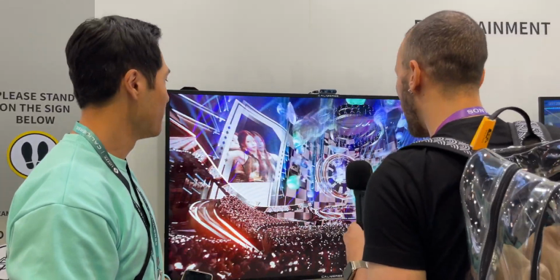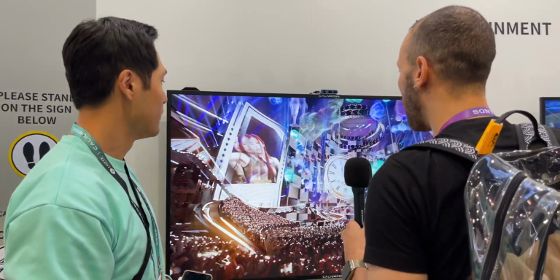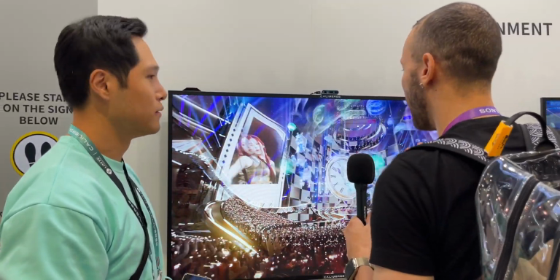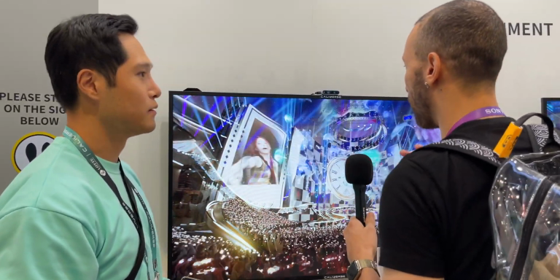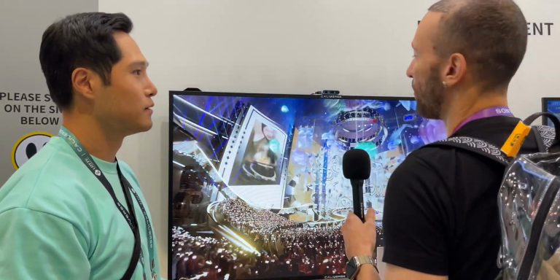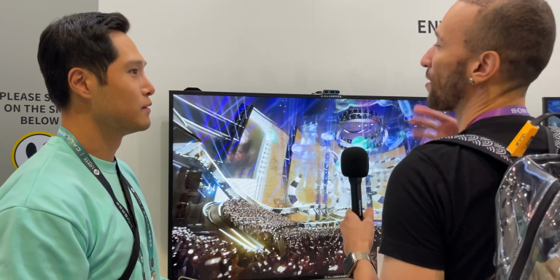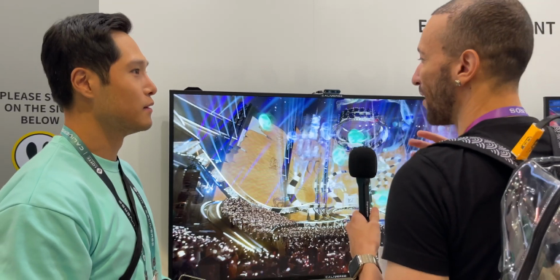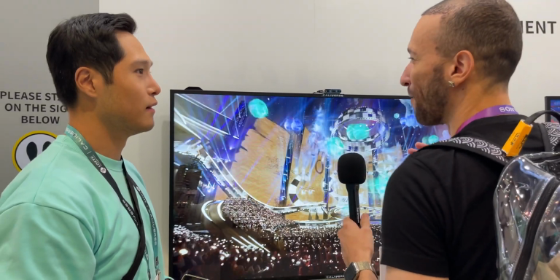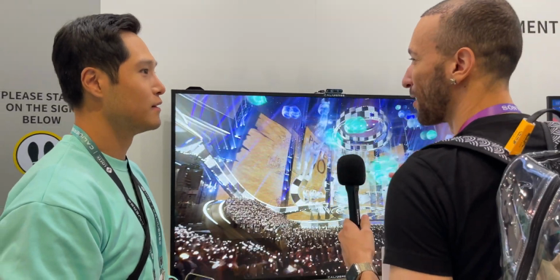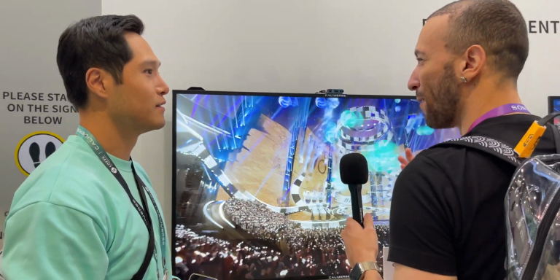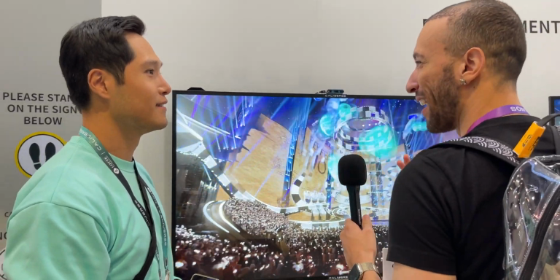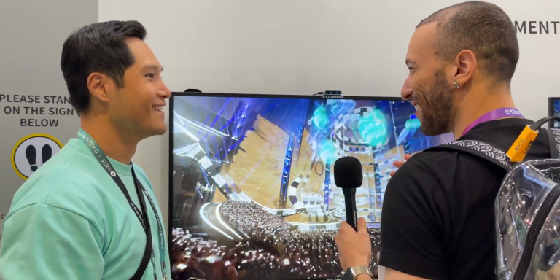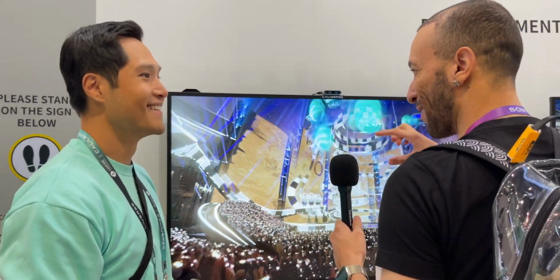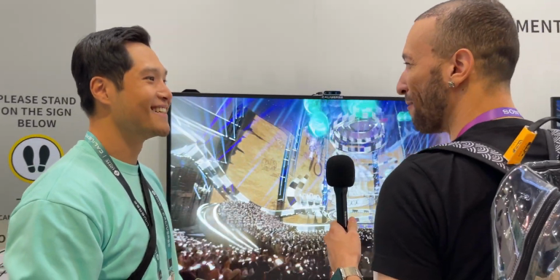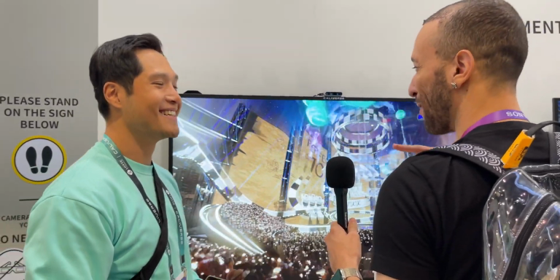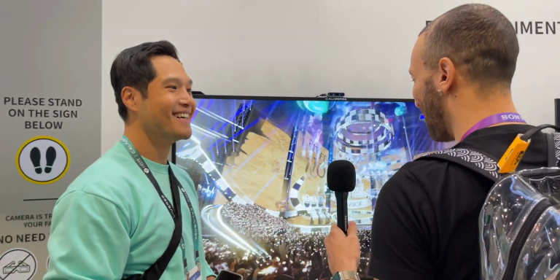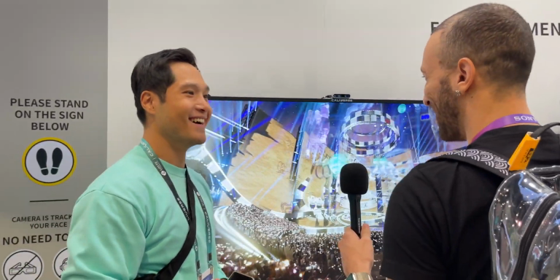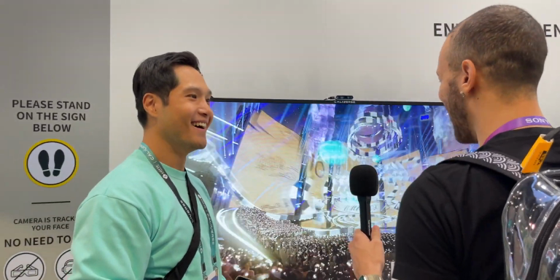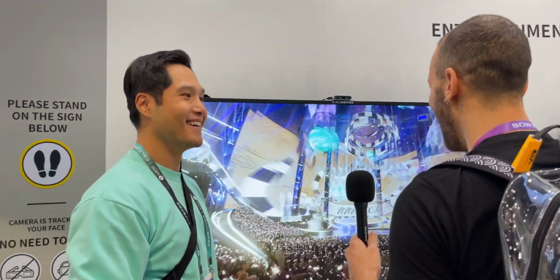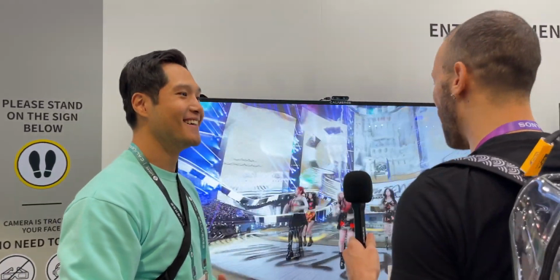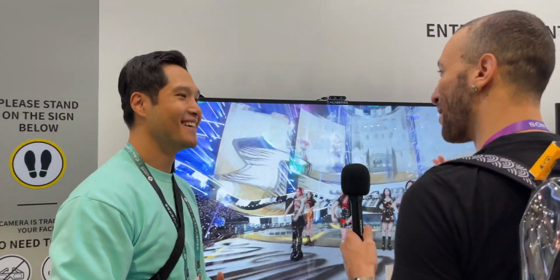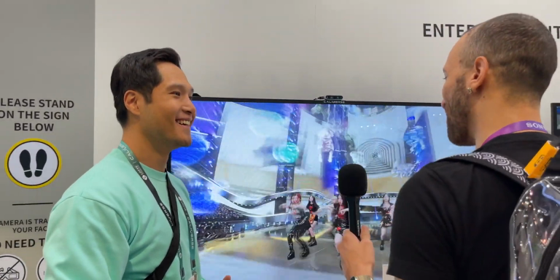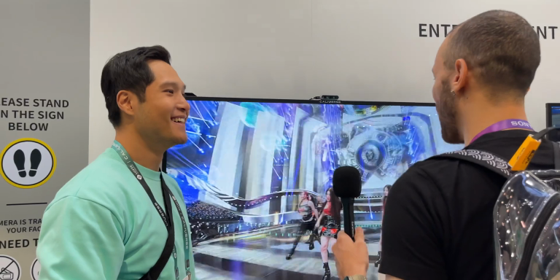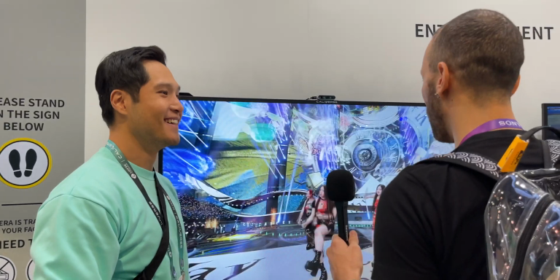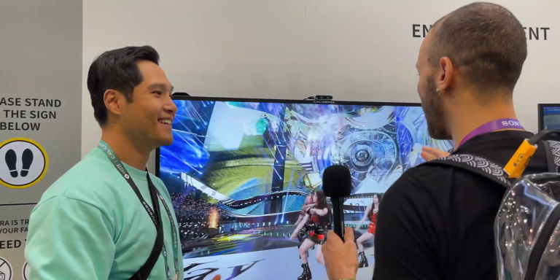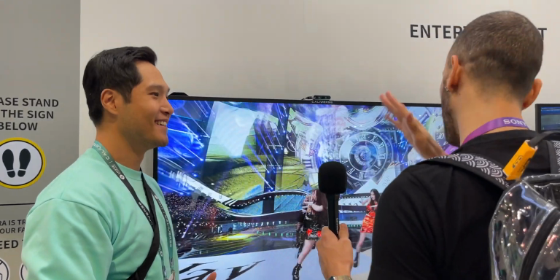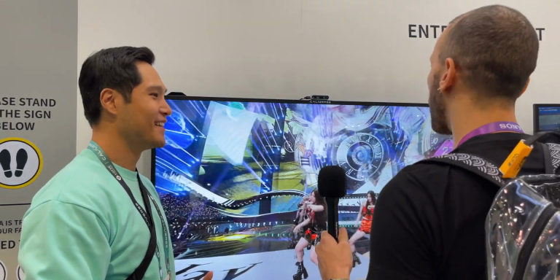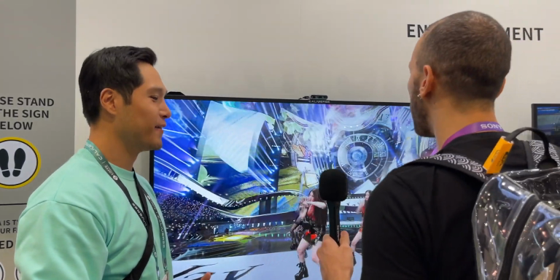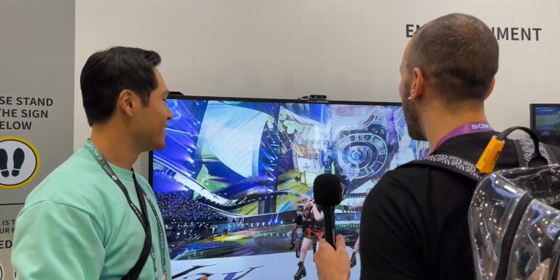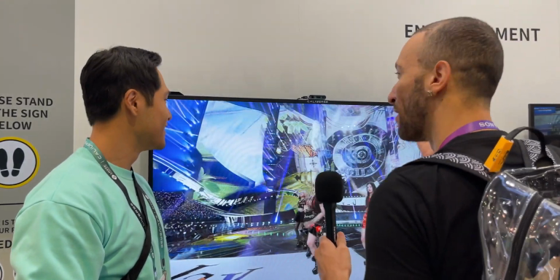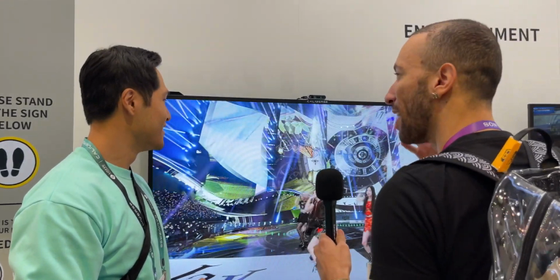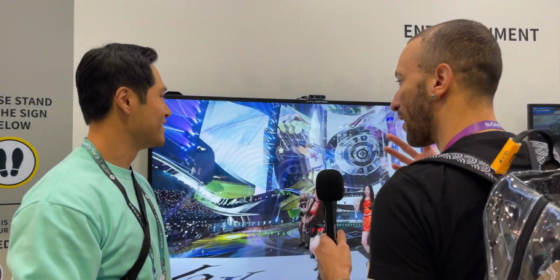I've seen something like this before — years ago I used to have the HTC EVO 3D cell phone, and it was pretty cool. But this one is a much bigger display and it does eye tracking.